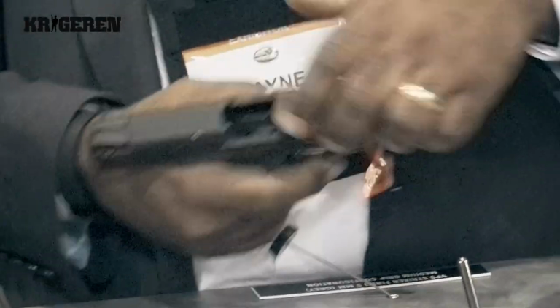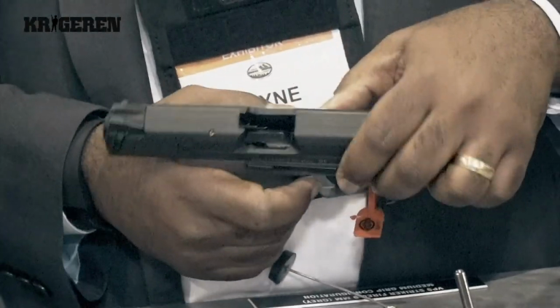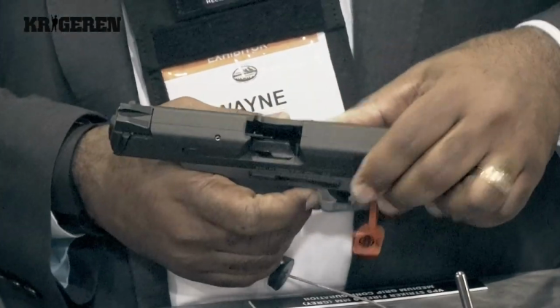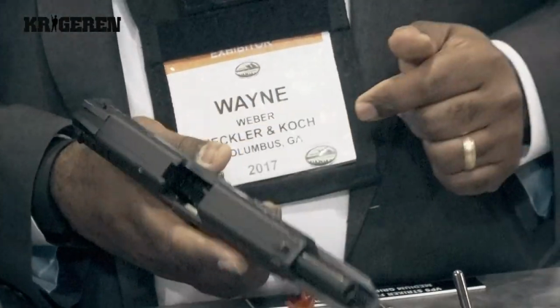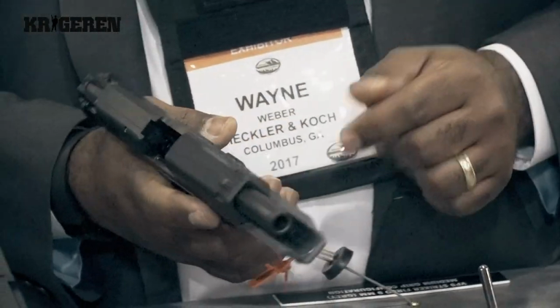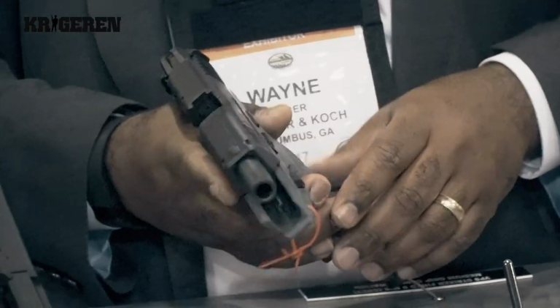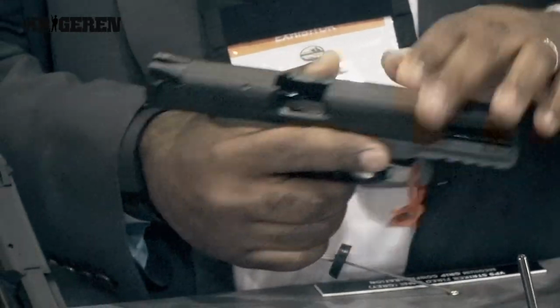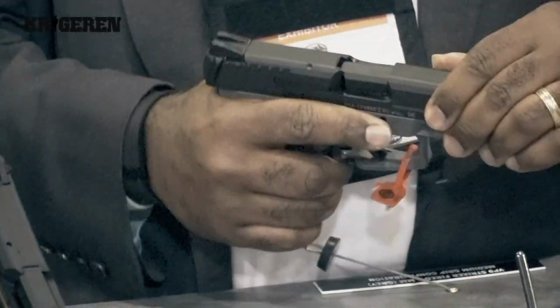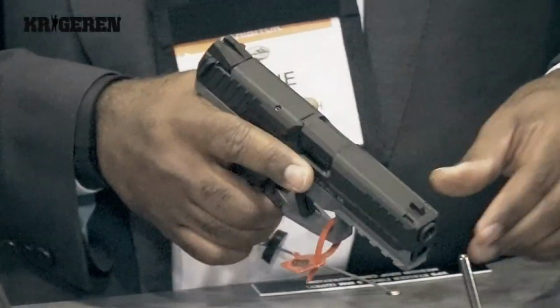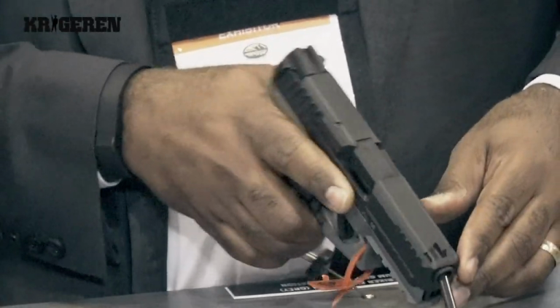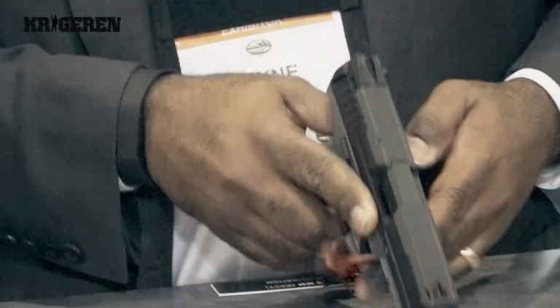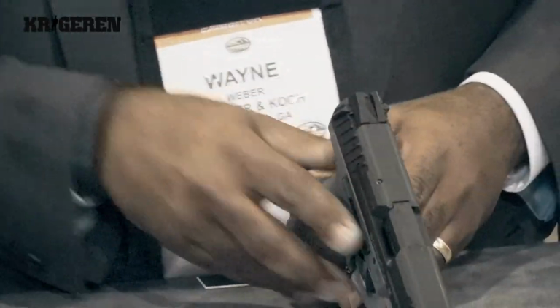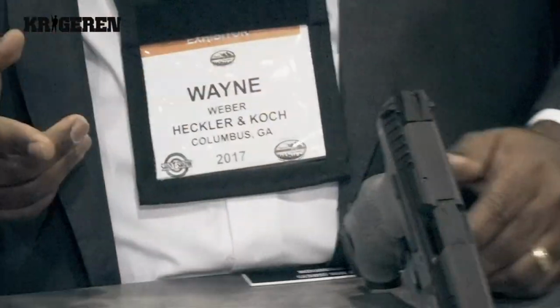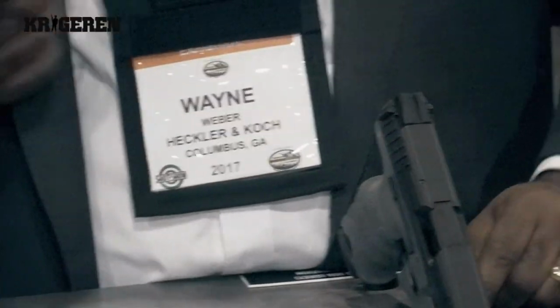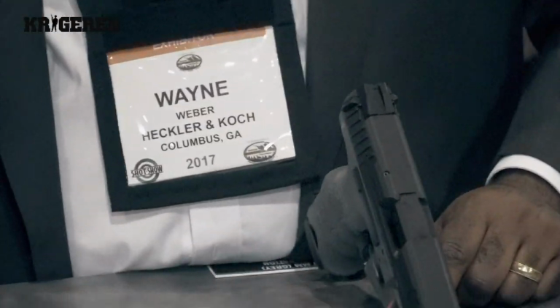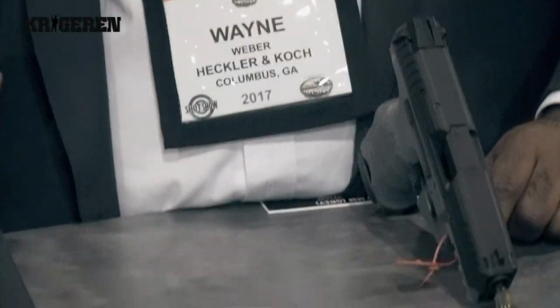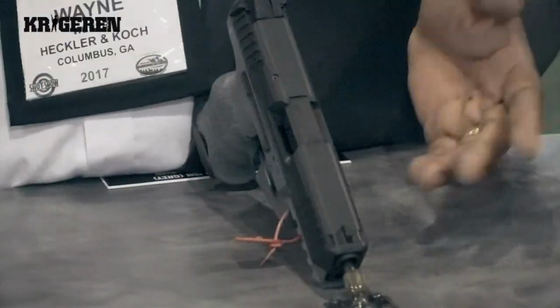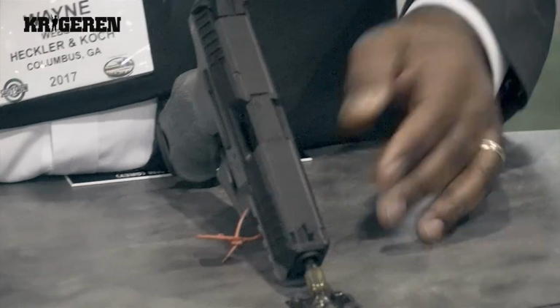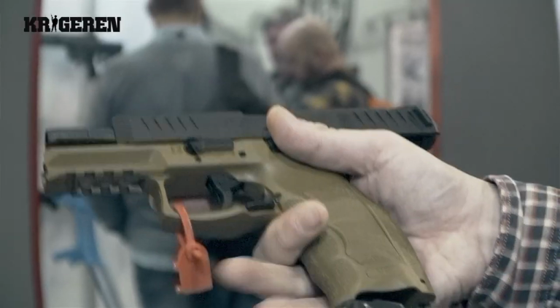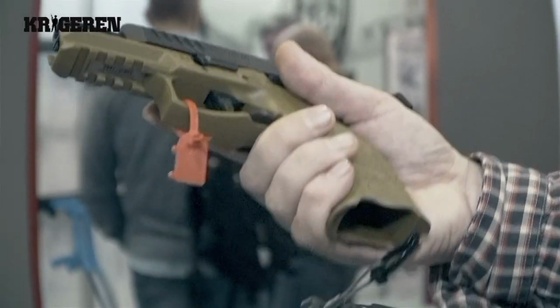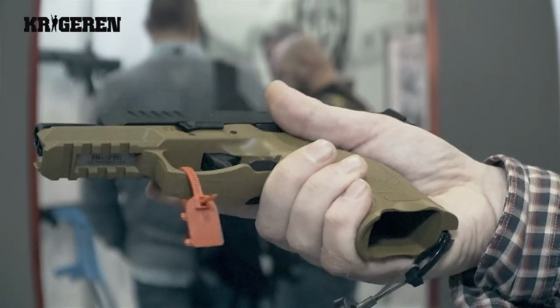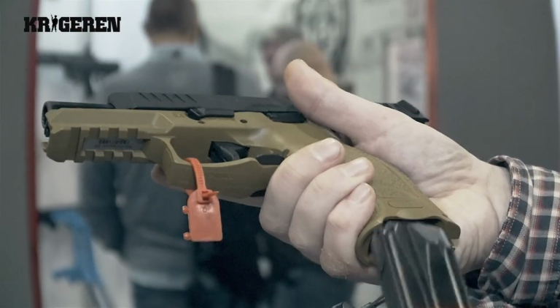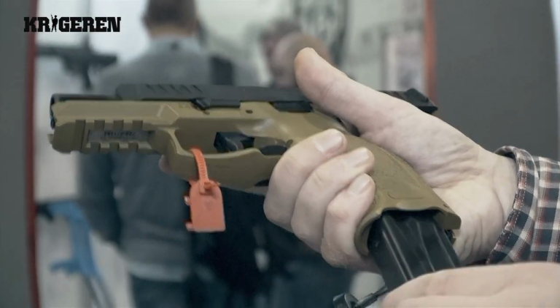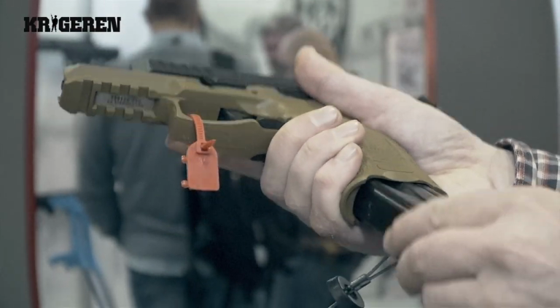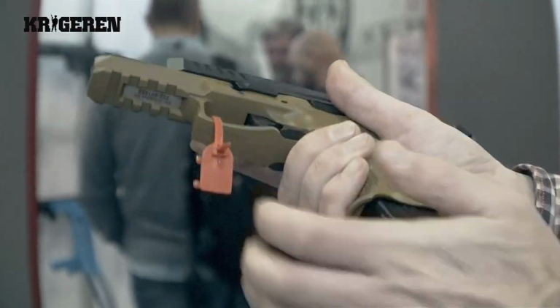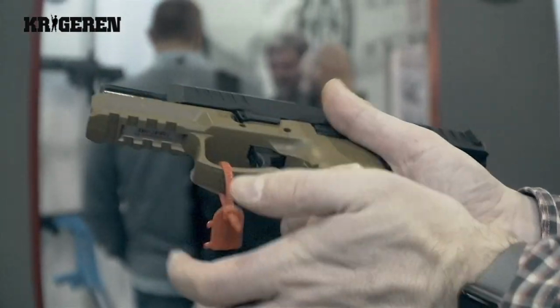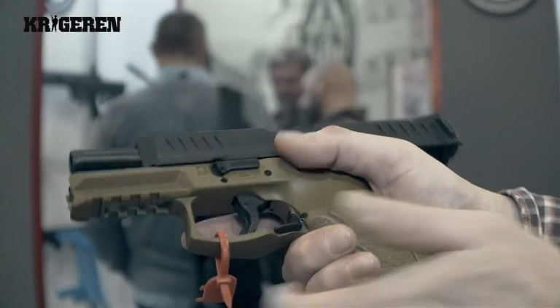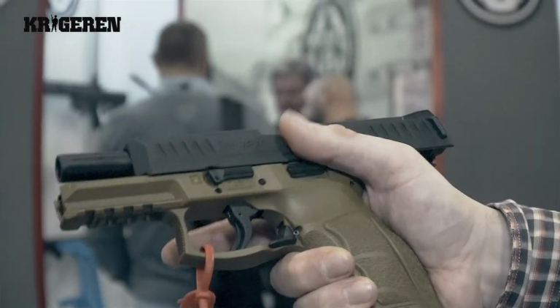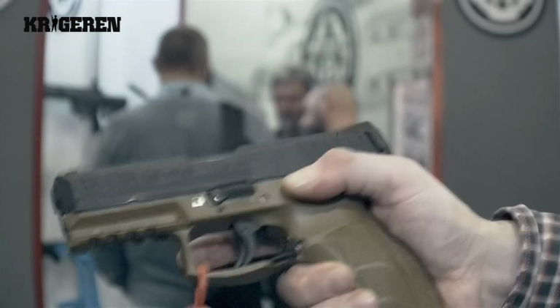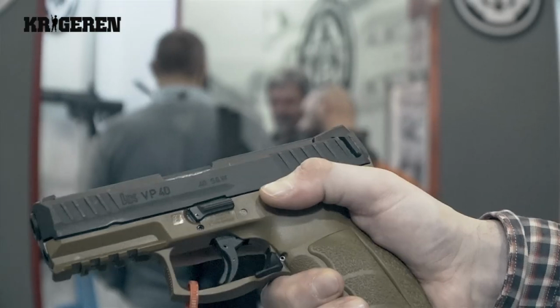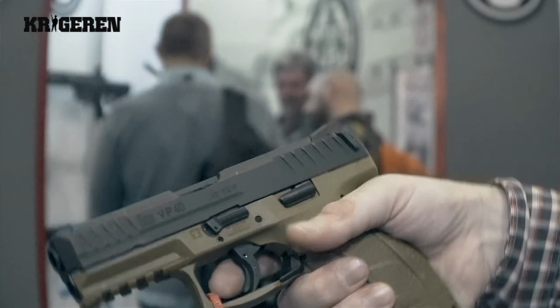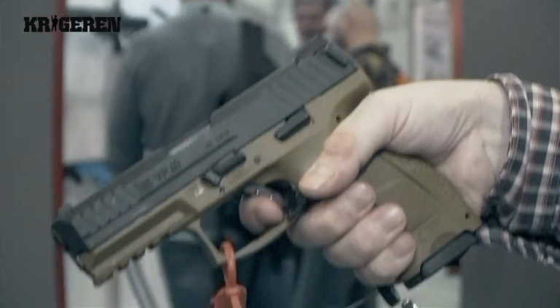The 9-millimeter uses a 15-round magazine. There's also a version in .40 caliber, which is of course called the VP40, and it uses a 13-round magazine. There are a number of accessories that can be used.